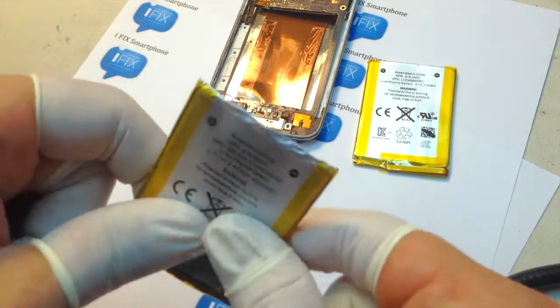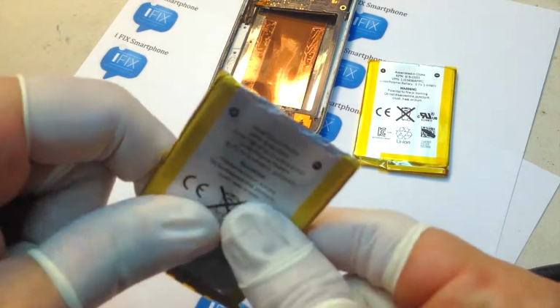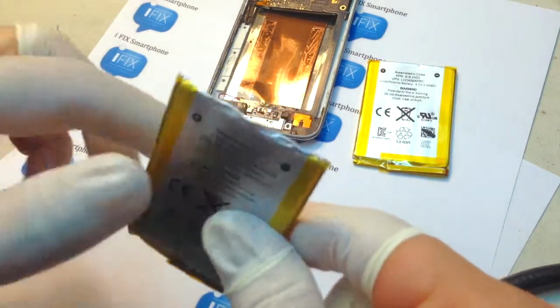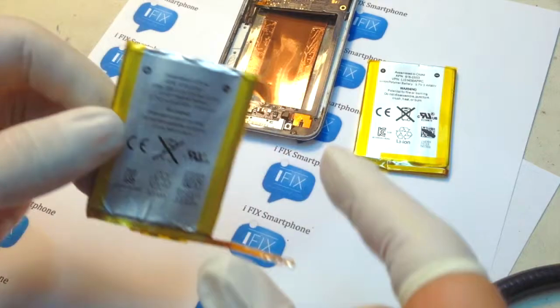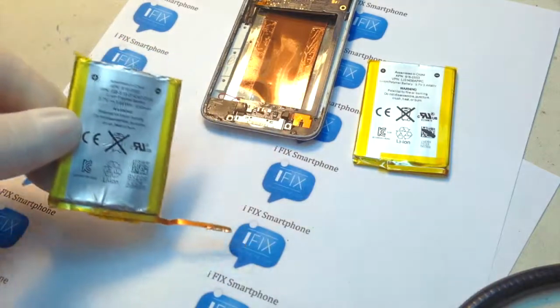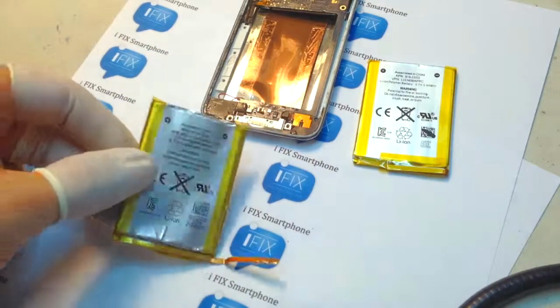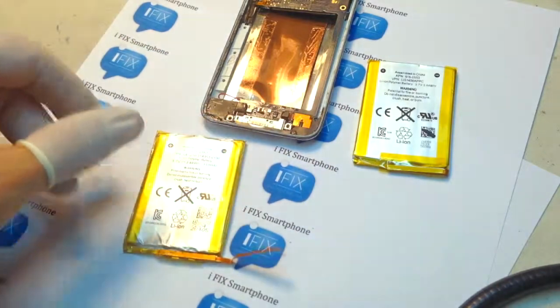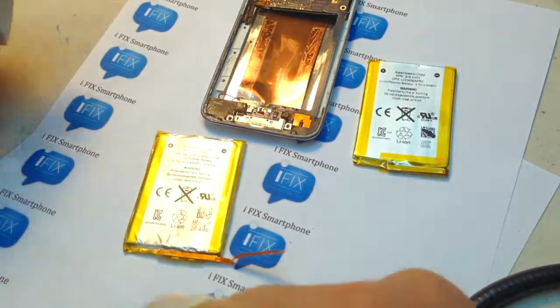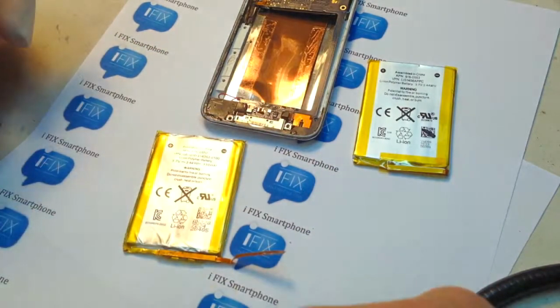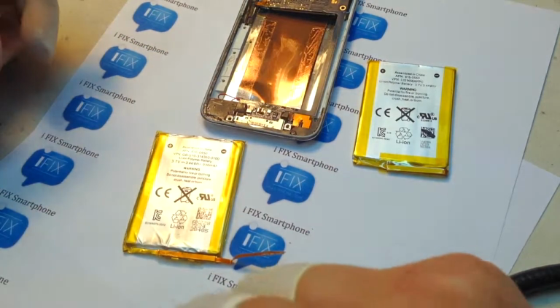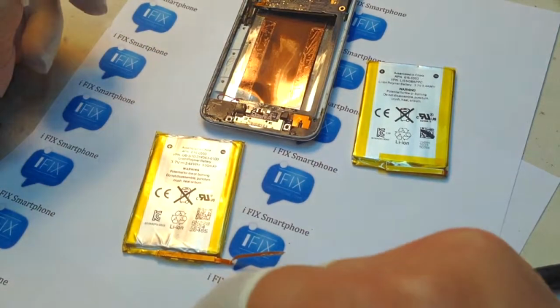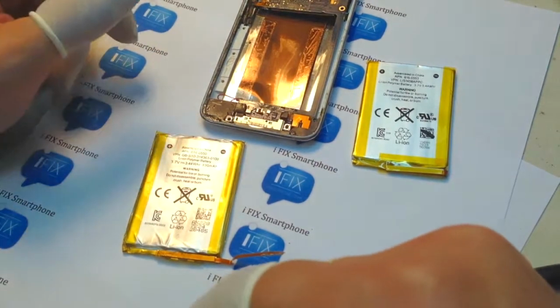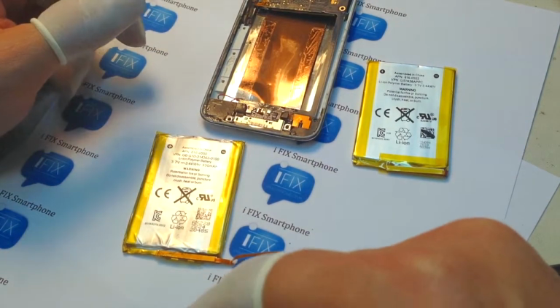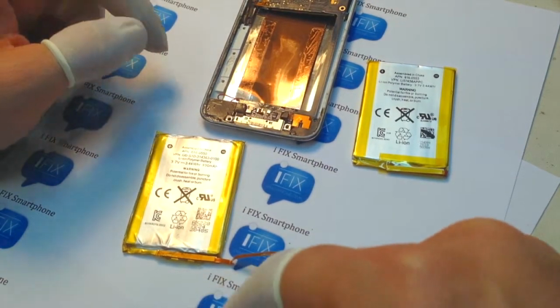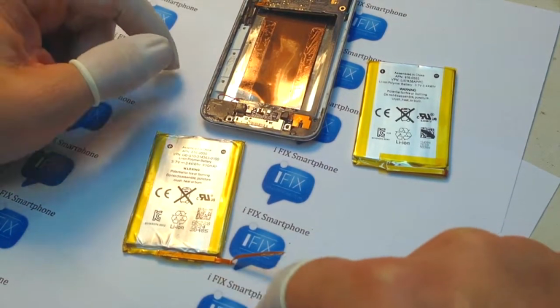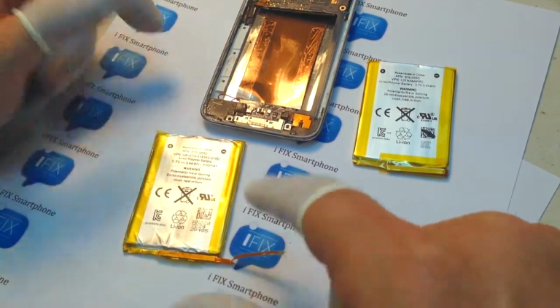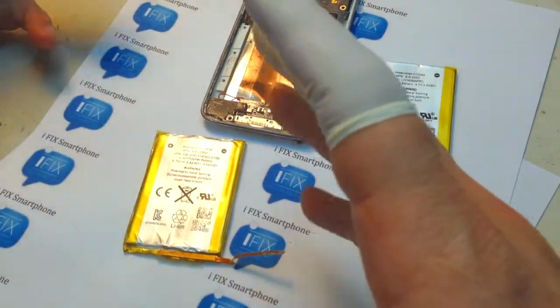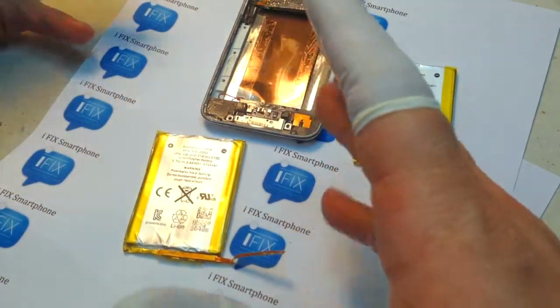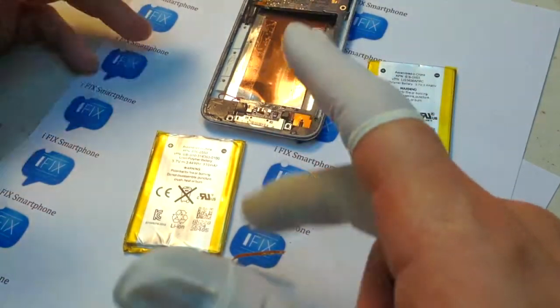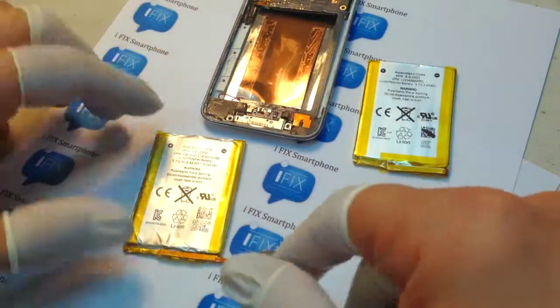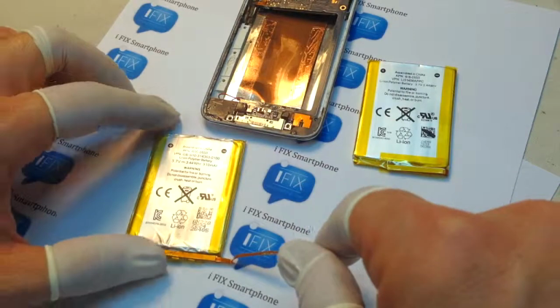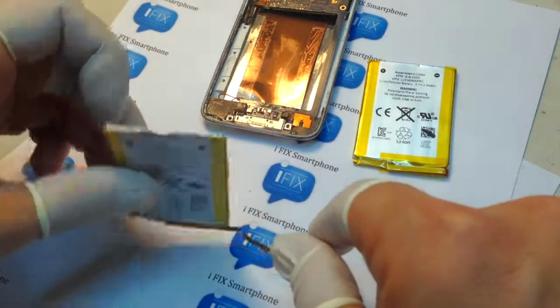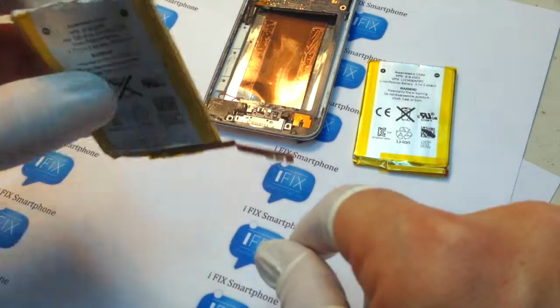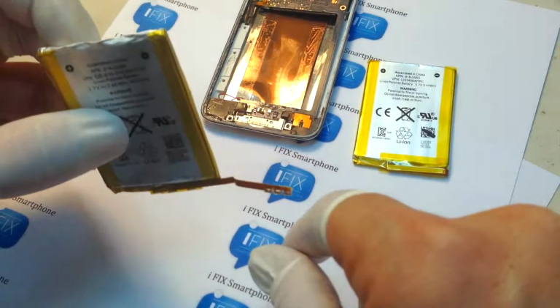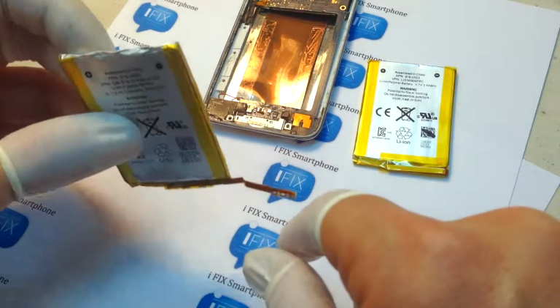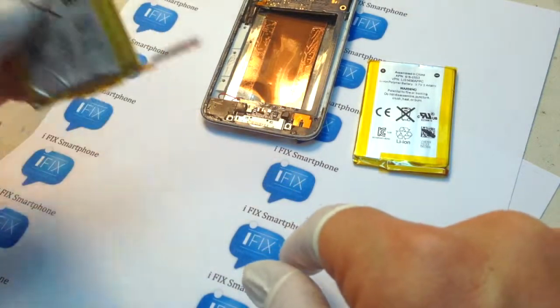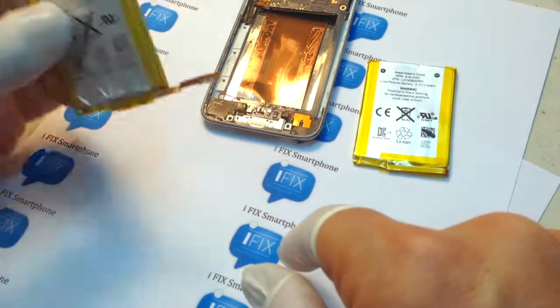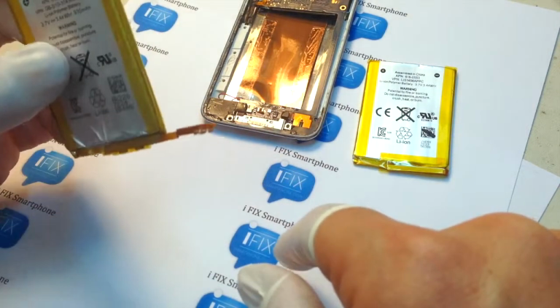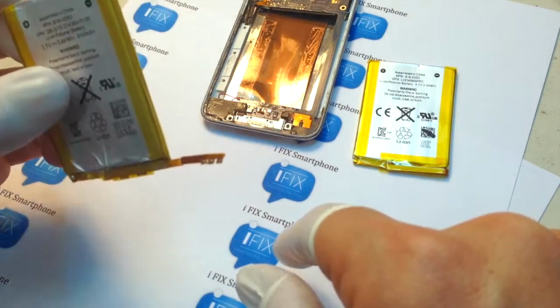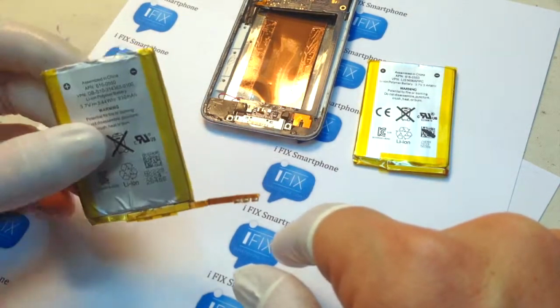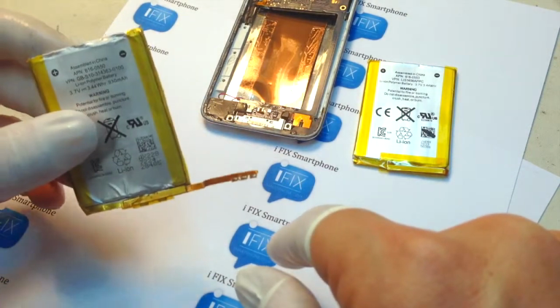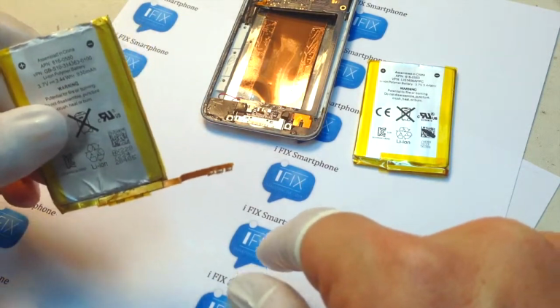So if your phone or iPod is not taking a charge or is draining too fast, it is a good time to replace it. Contact your local repair shop.